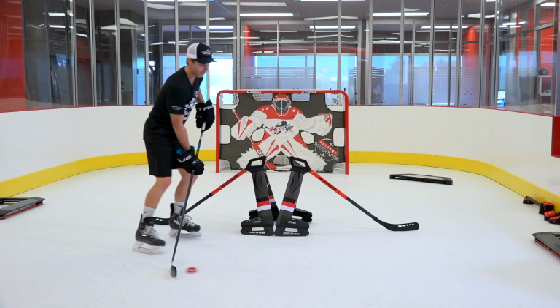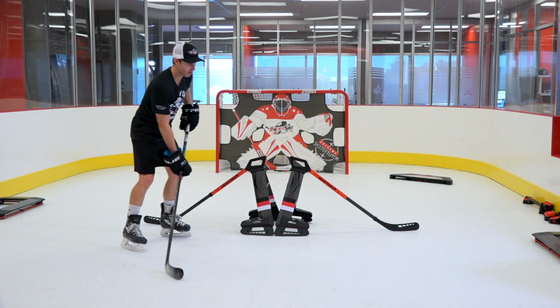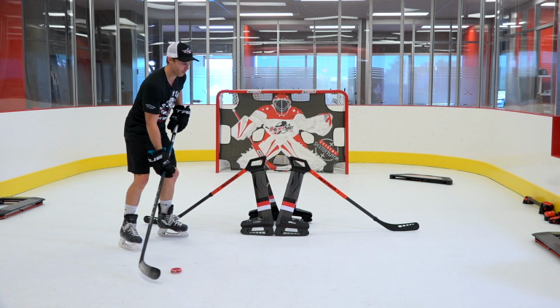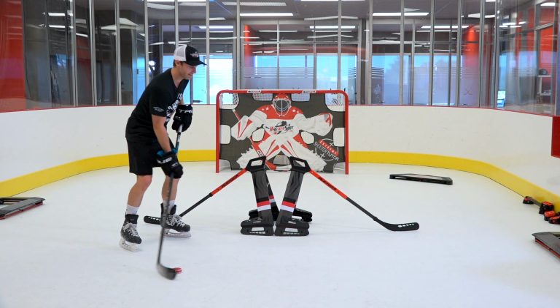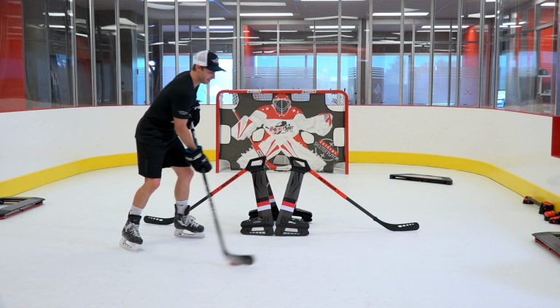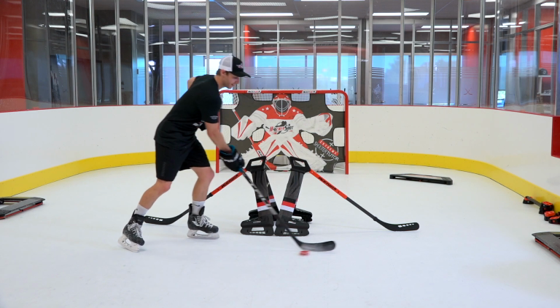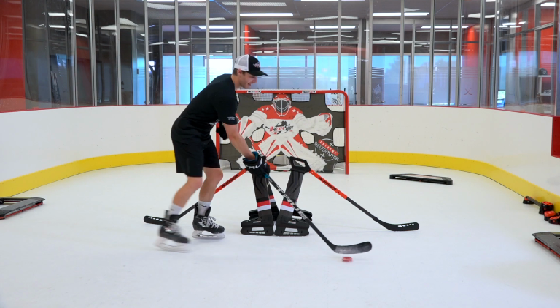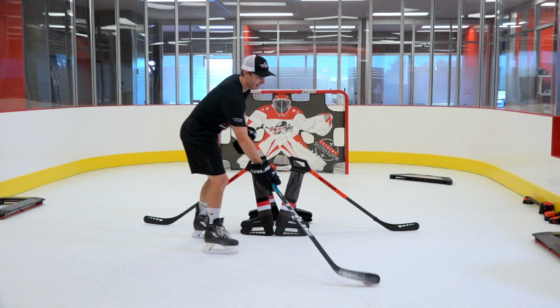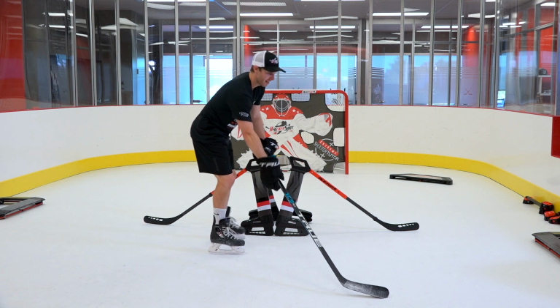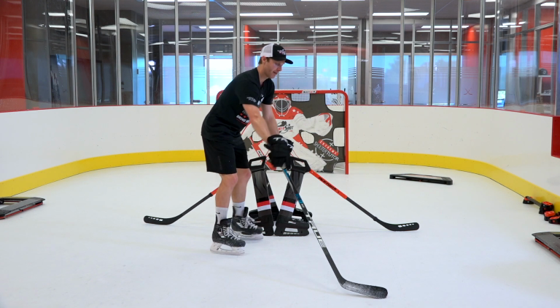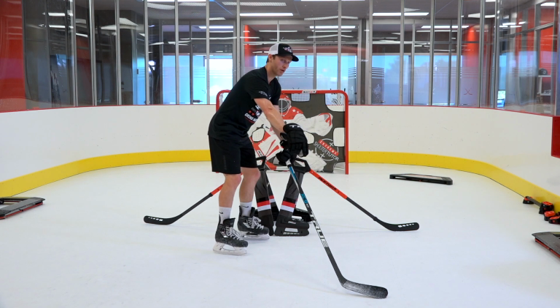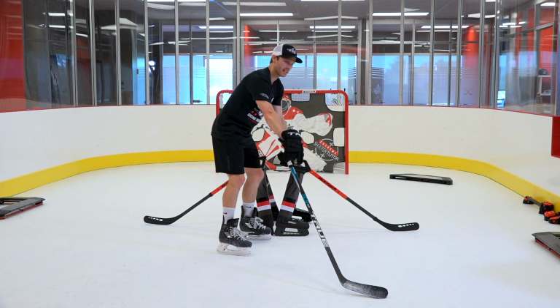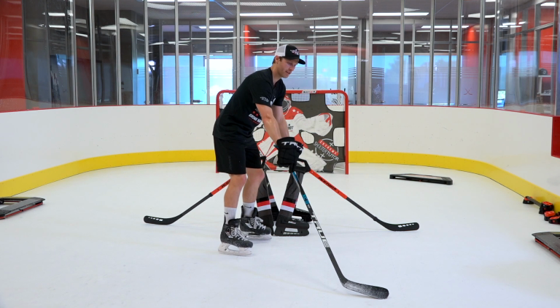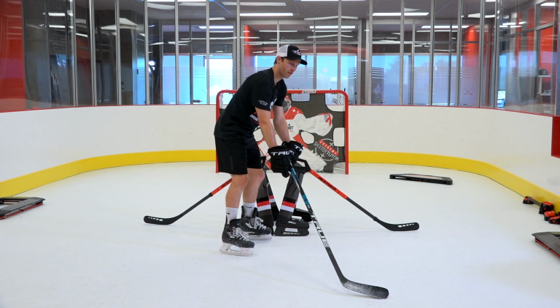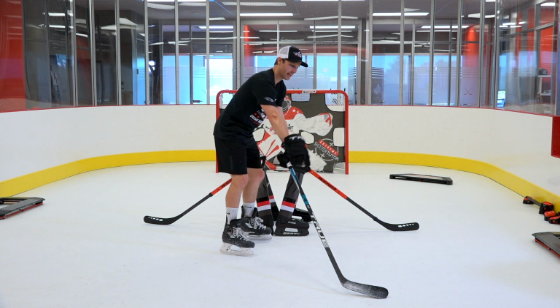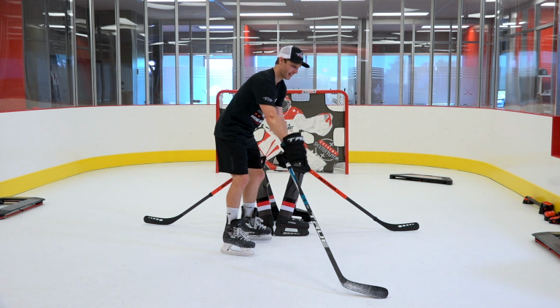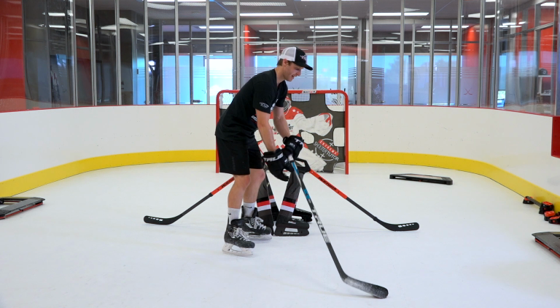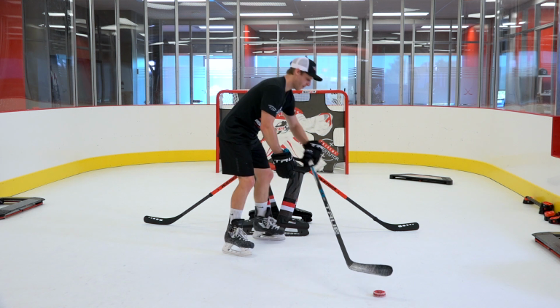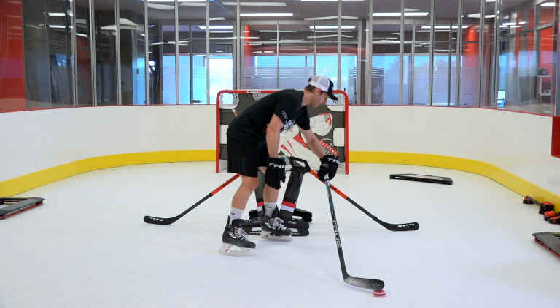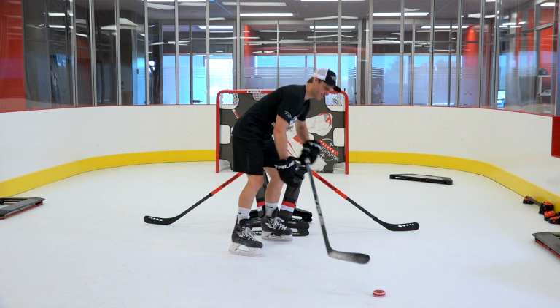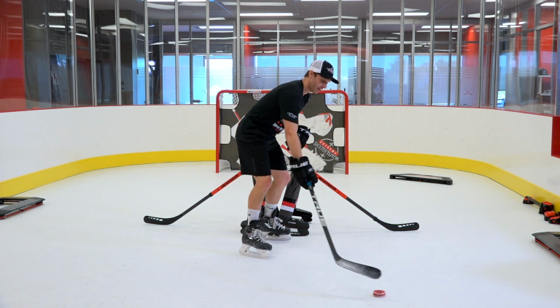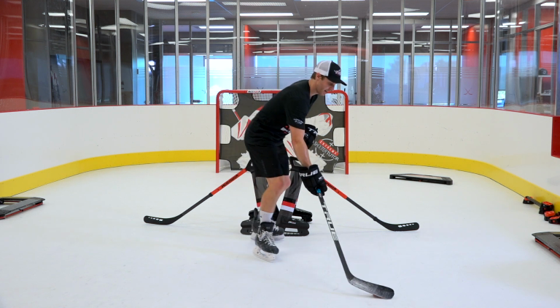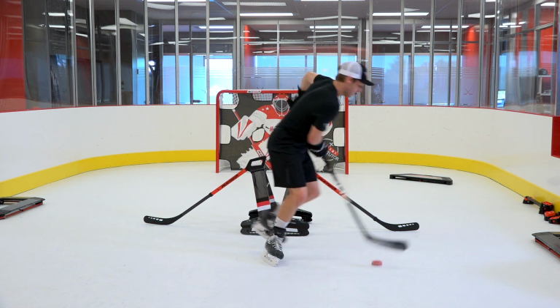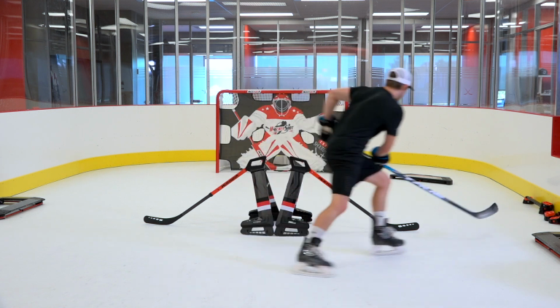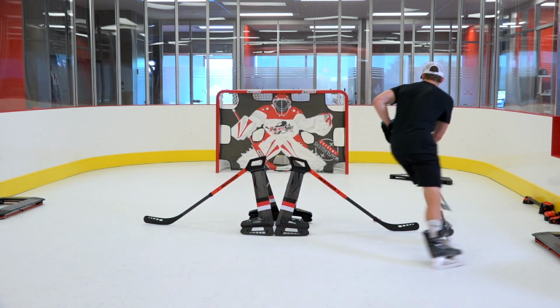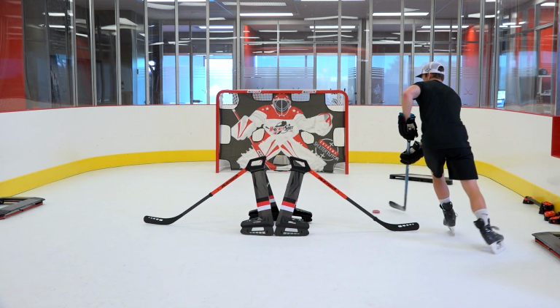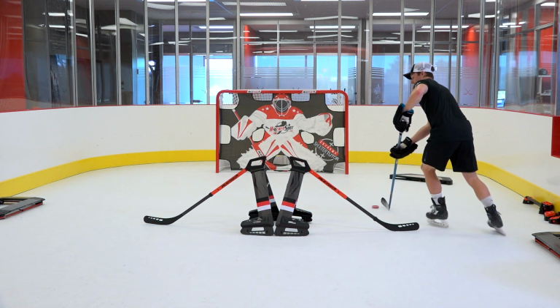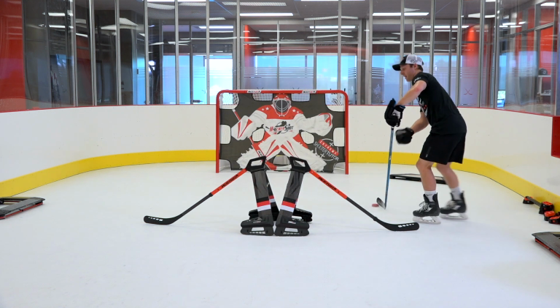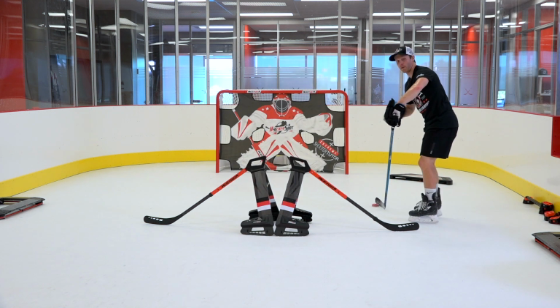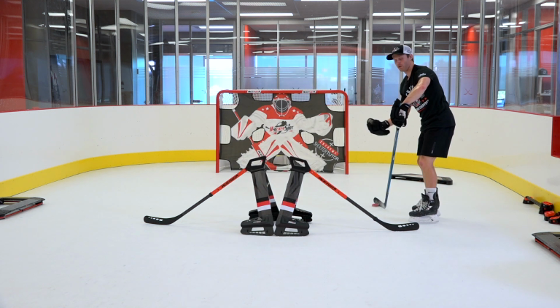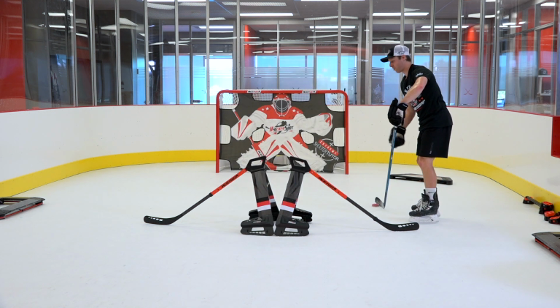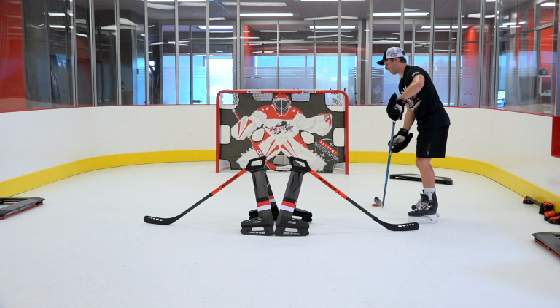All that we do on the forehand side is we extend the hands and rotate to have the toe of the blade like that, and now we have a nice straight line to turn and place the puck here without losing momentum.